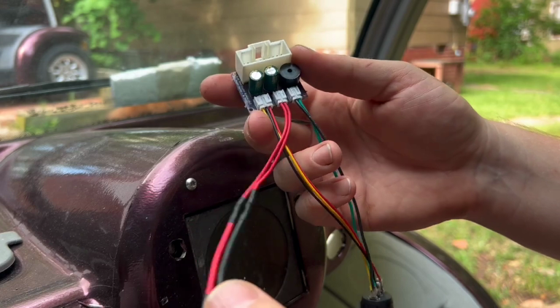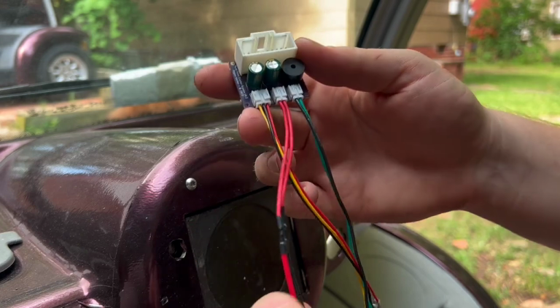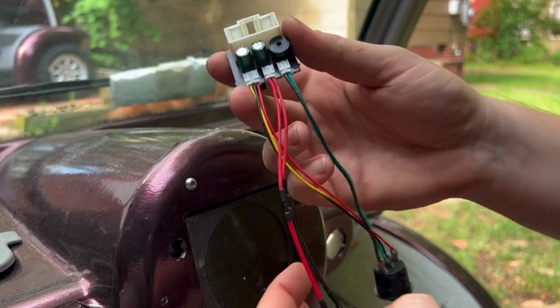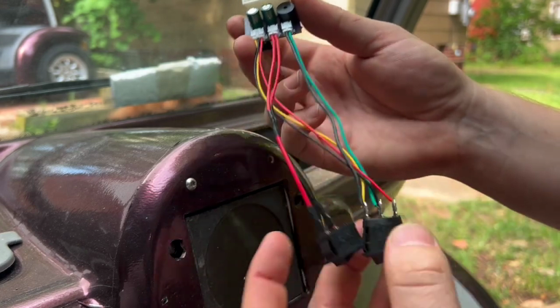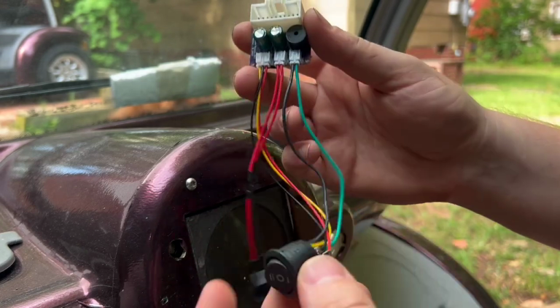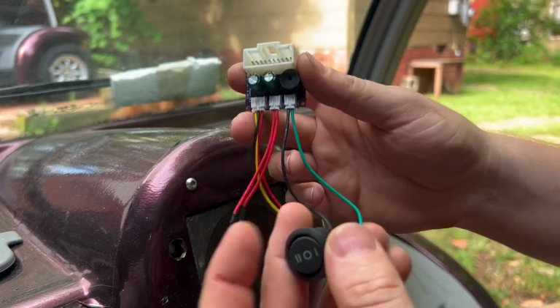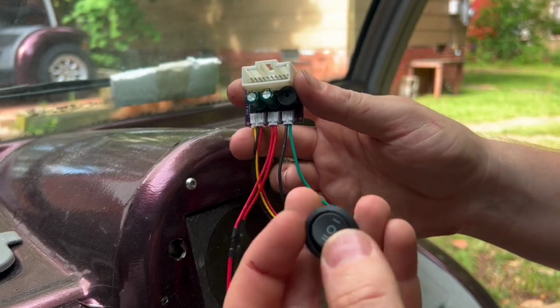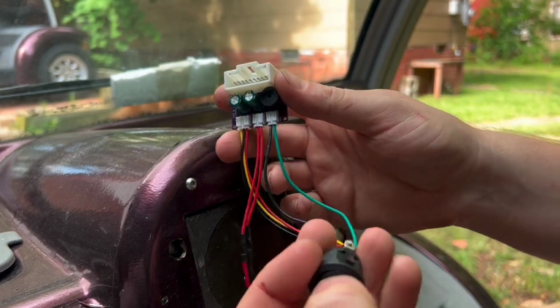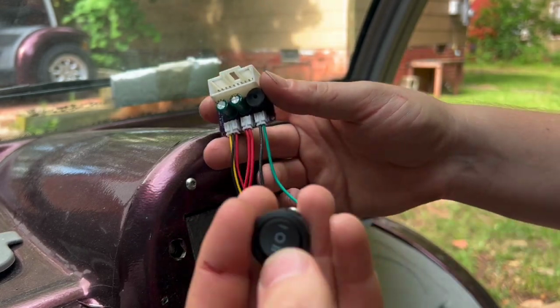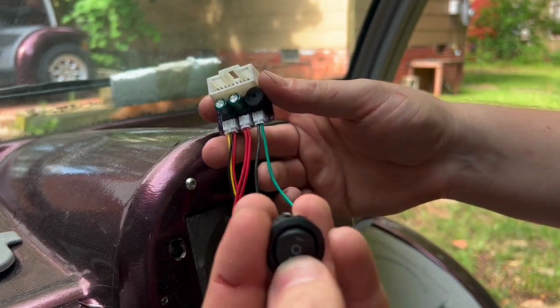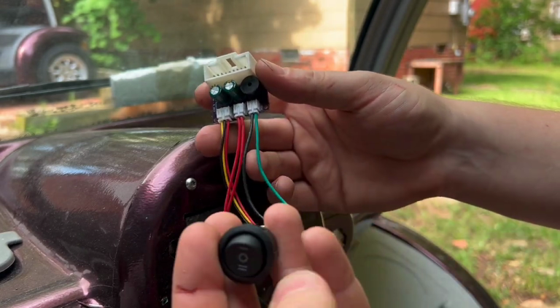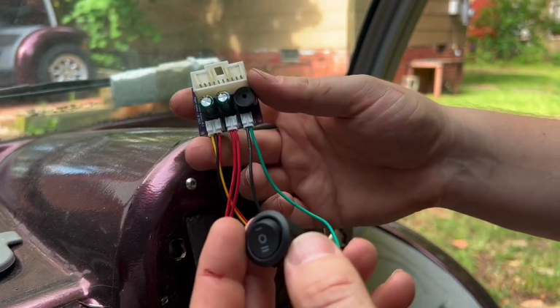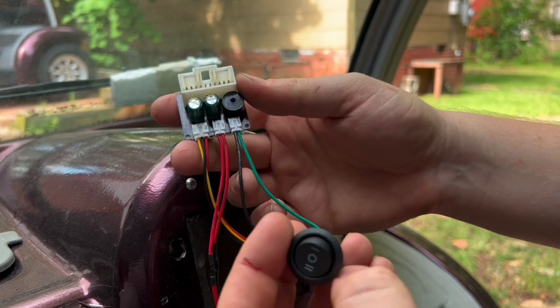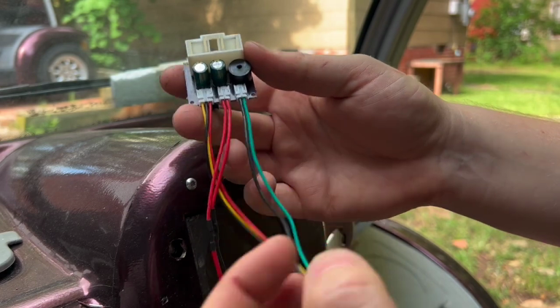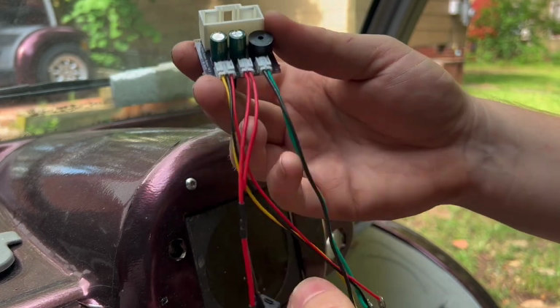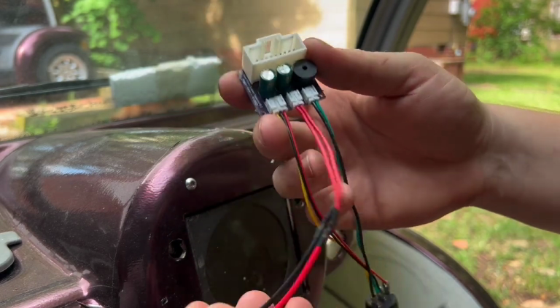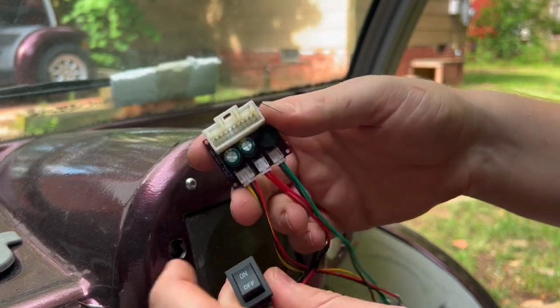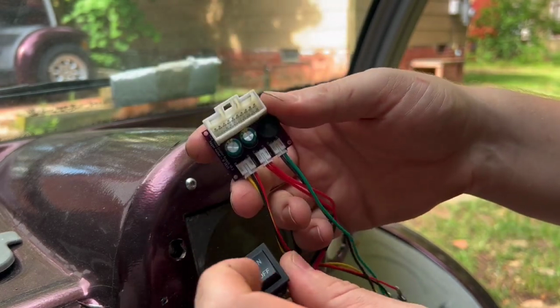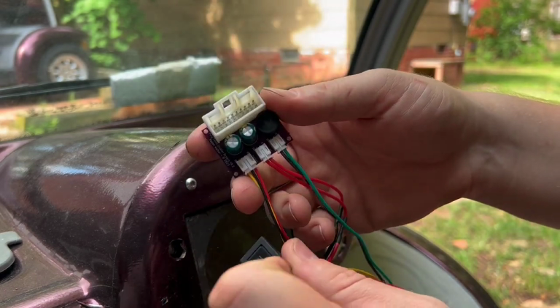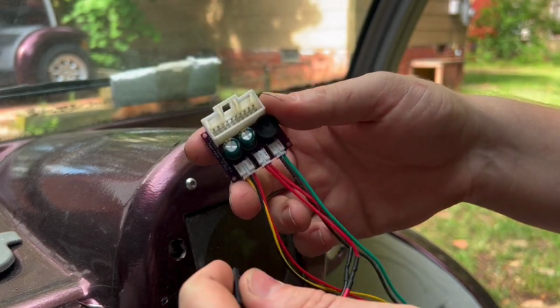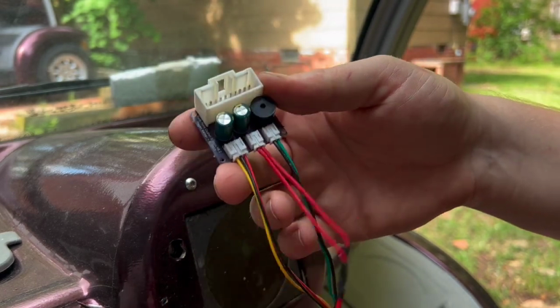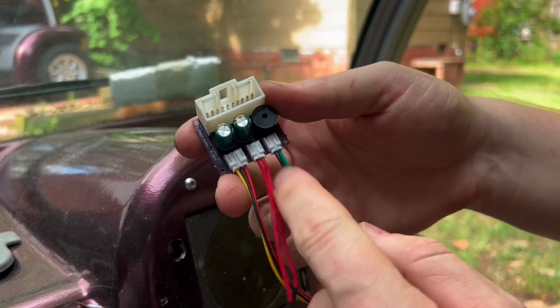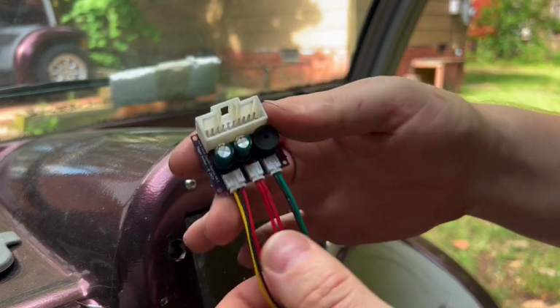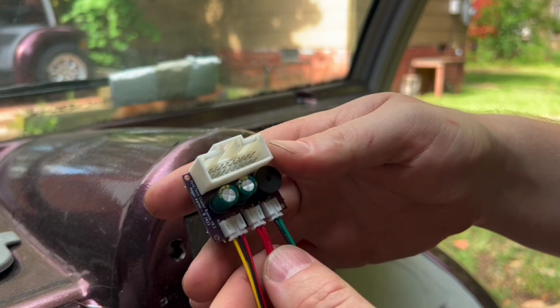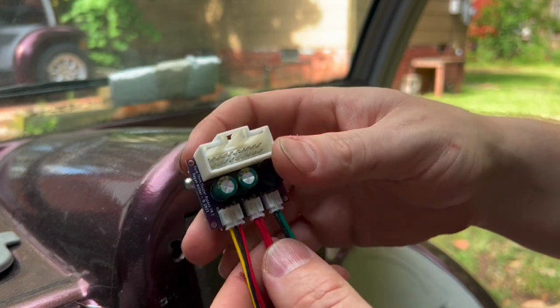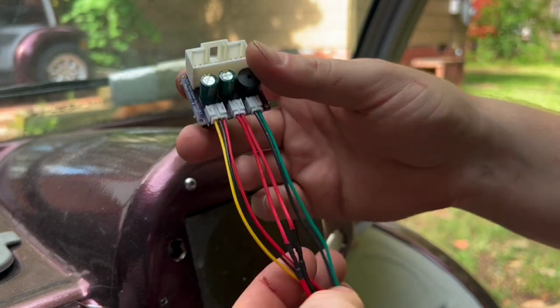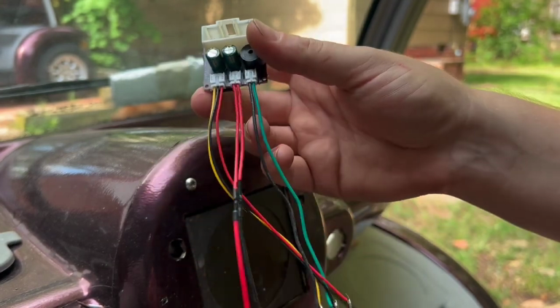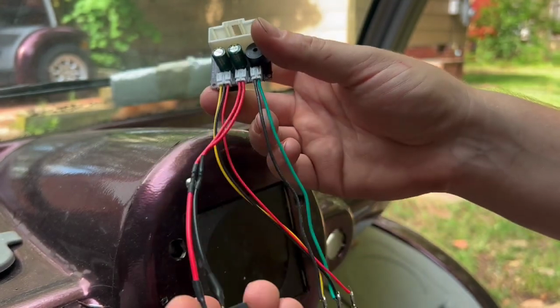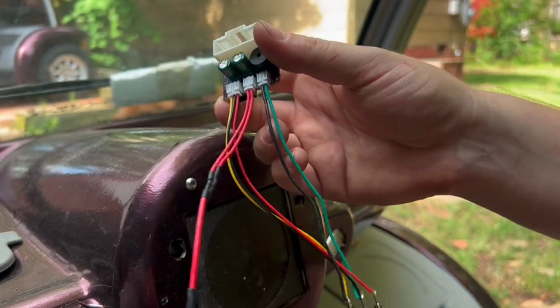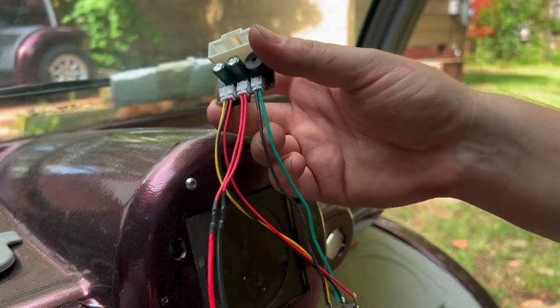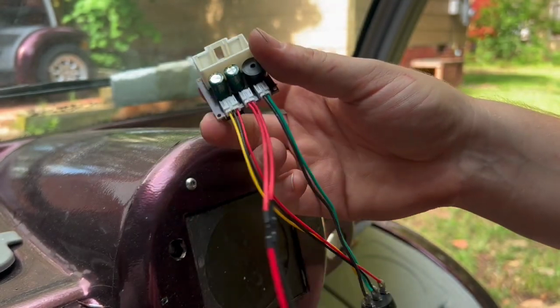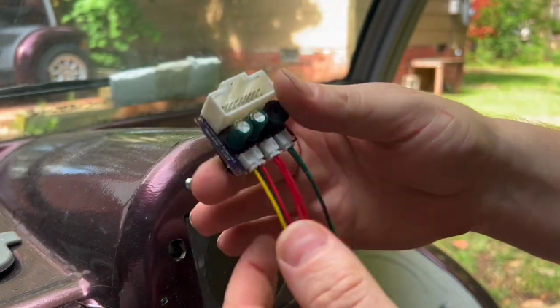It comes with drive, reverse — there's no turf mode — and it comes with an on/off switch for the key. You can change that out if you want to put an electric key switch on it.